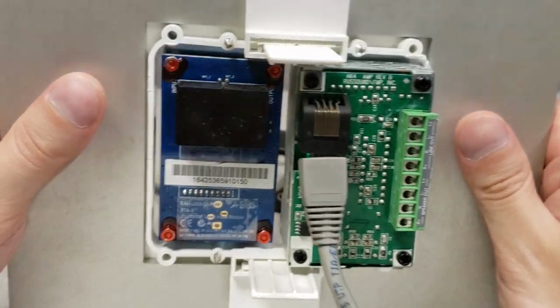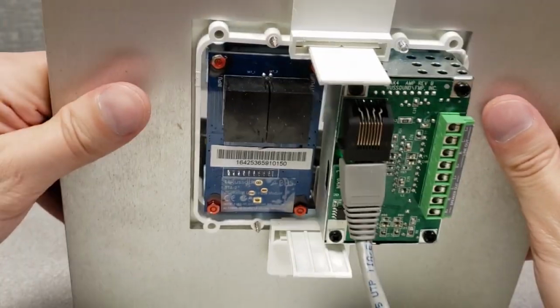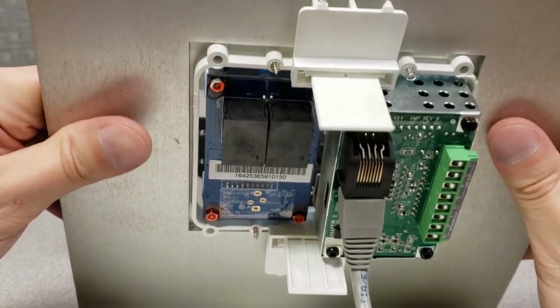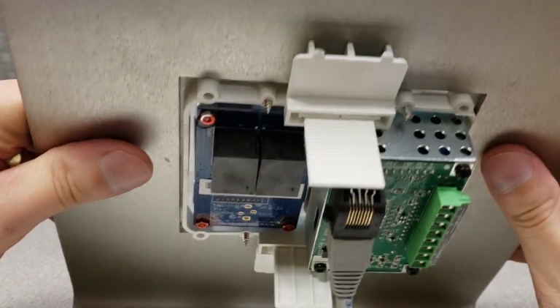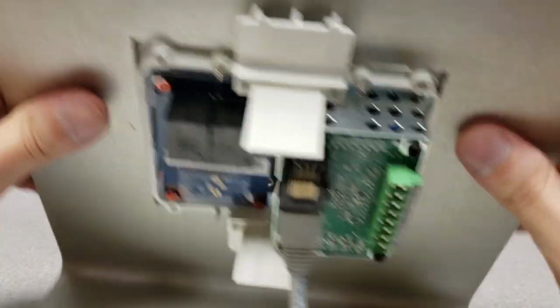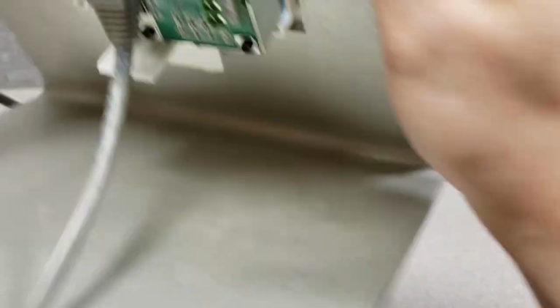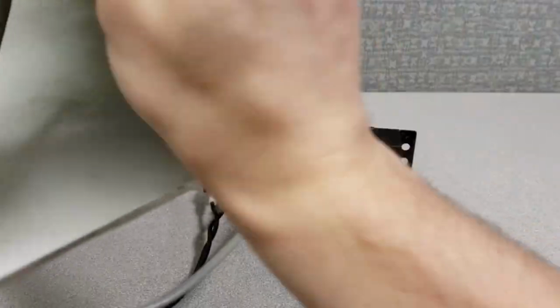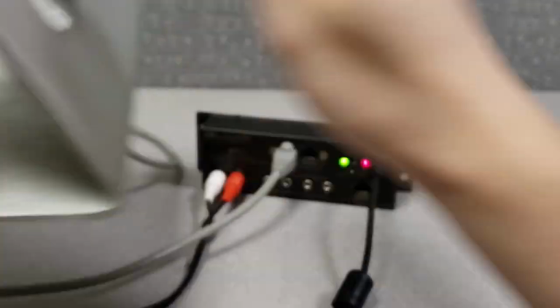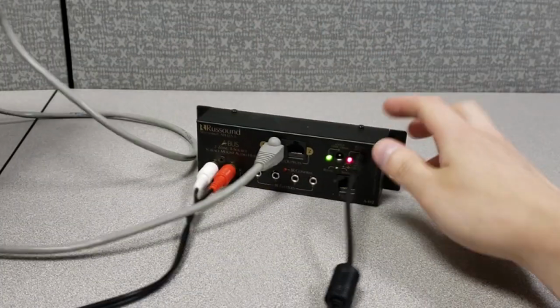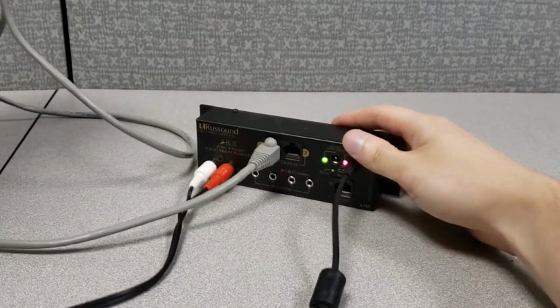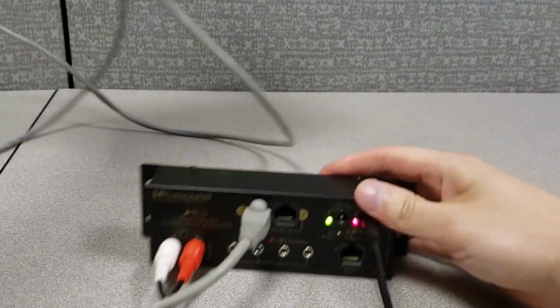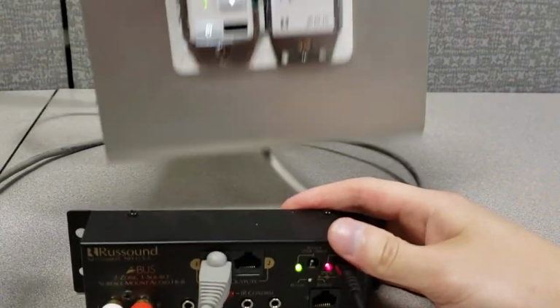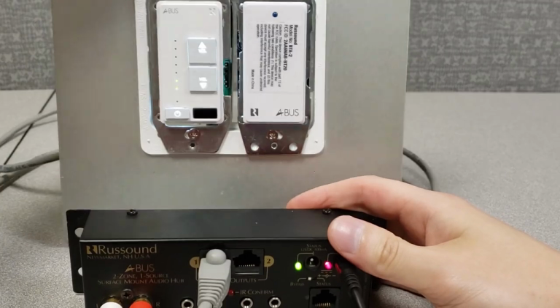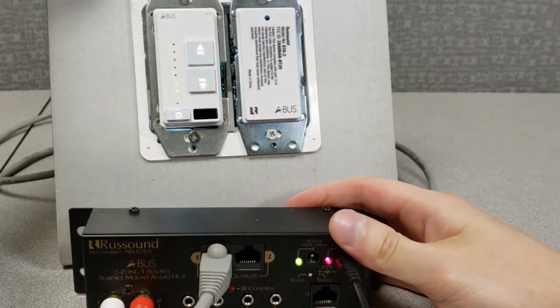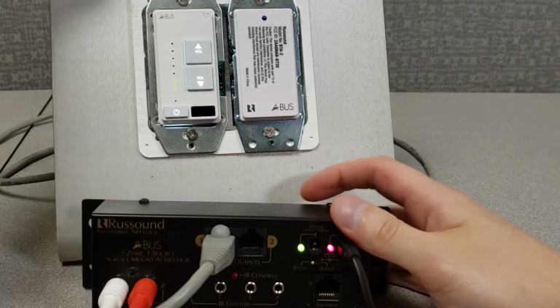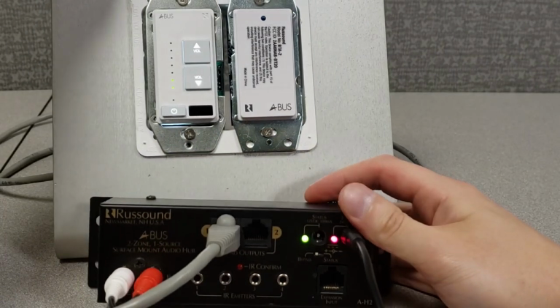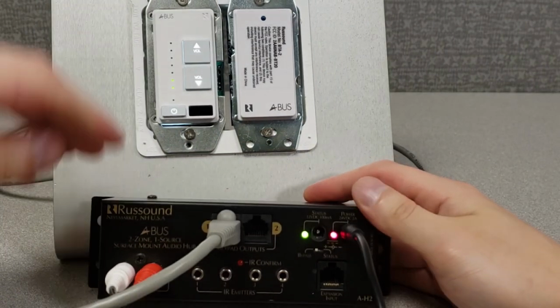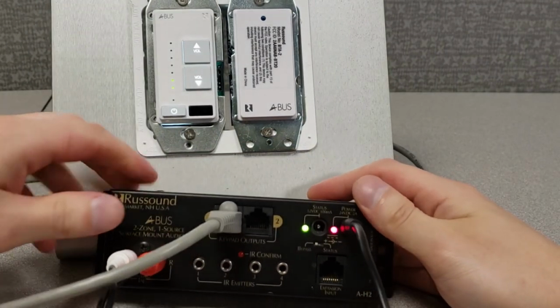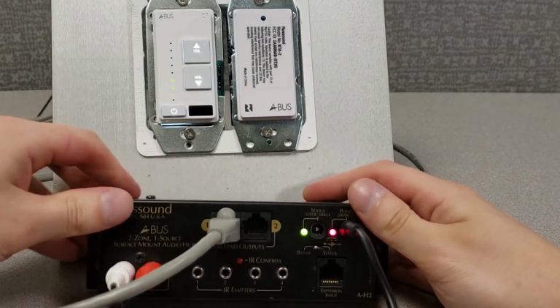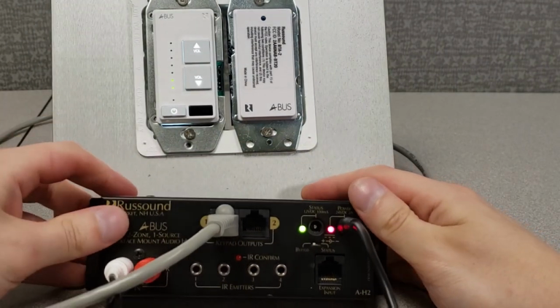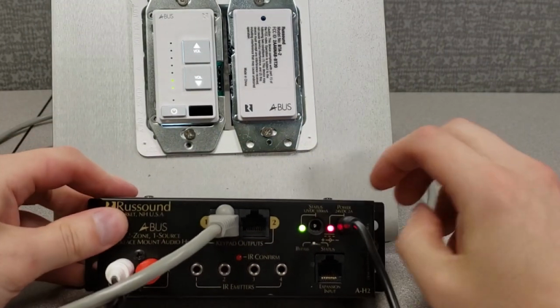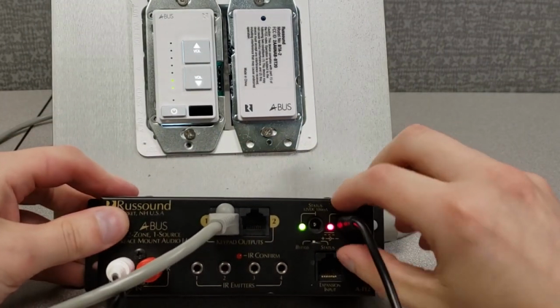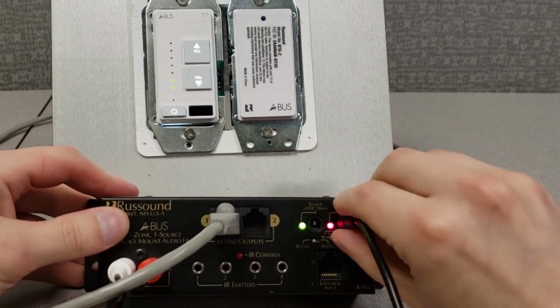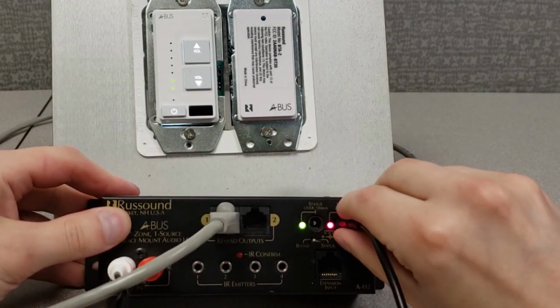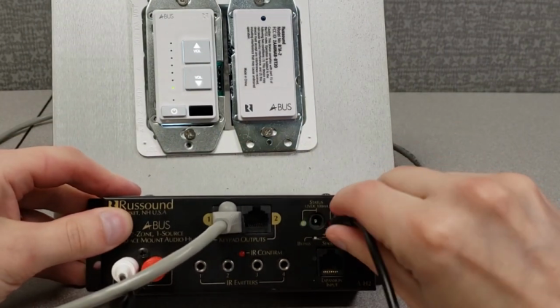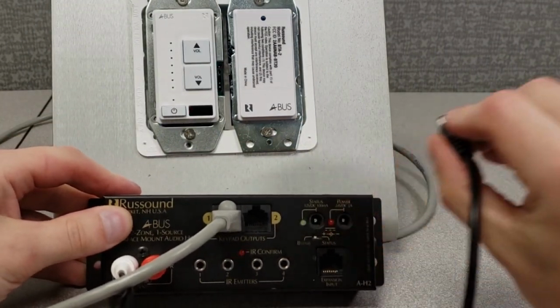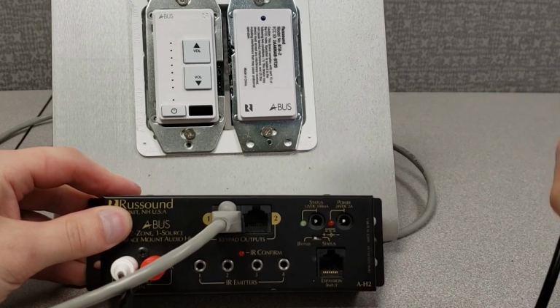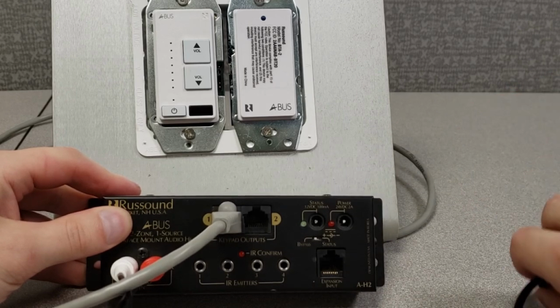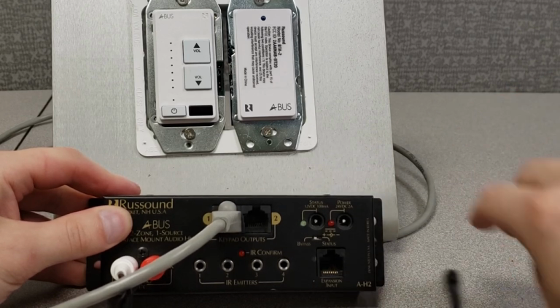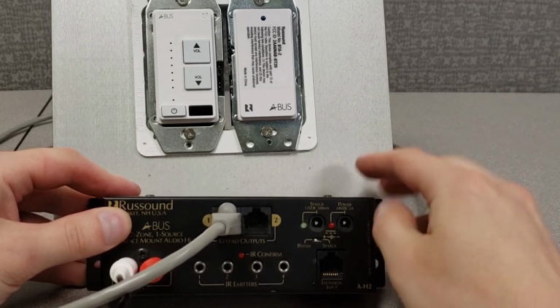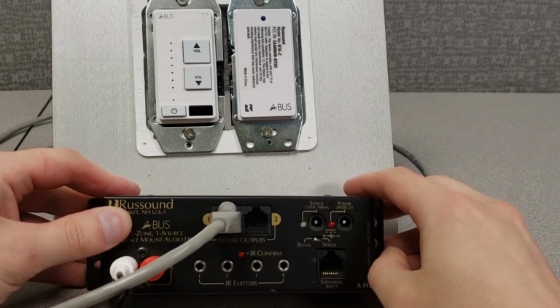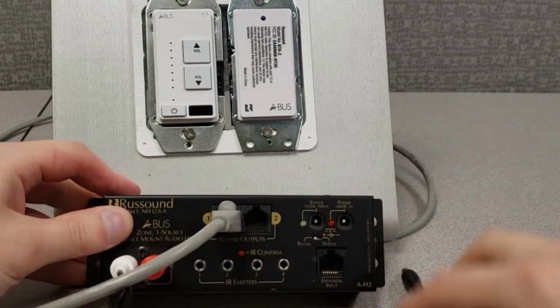What we'll first want to do is power the hub down. Always make sure we remove the power supply before we modify any additional connections. Go ahead and take that power supply out.